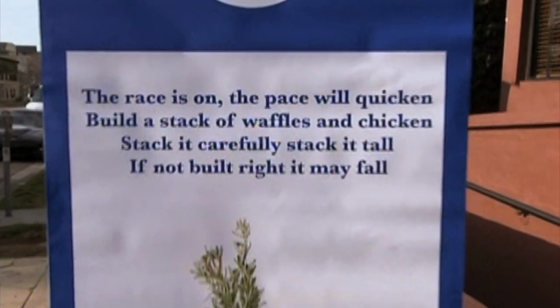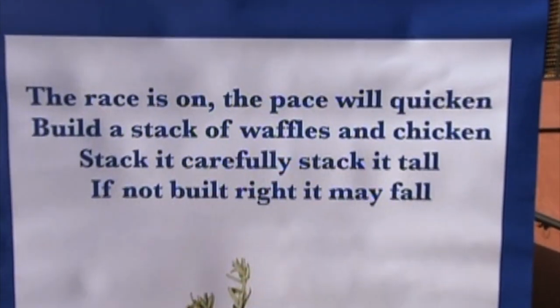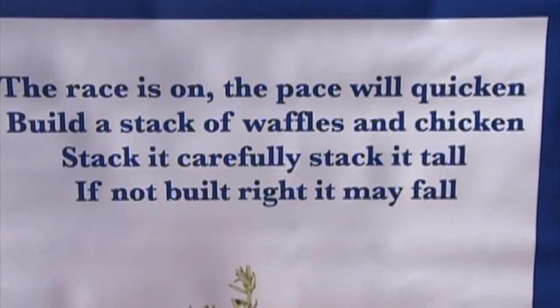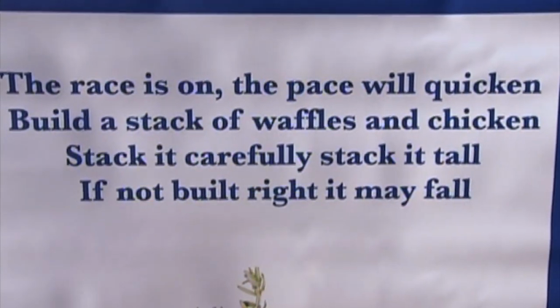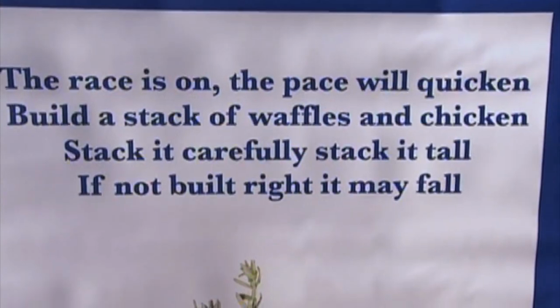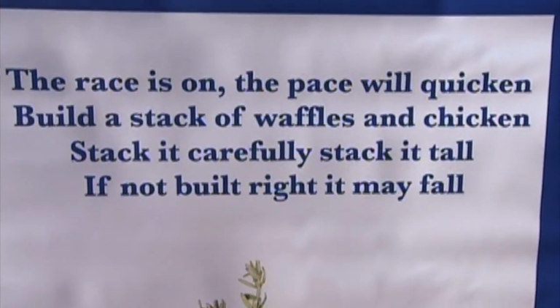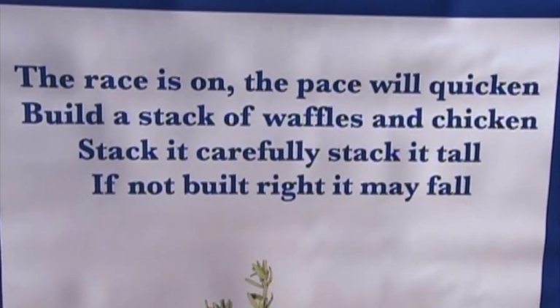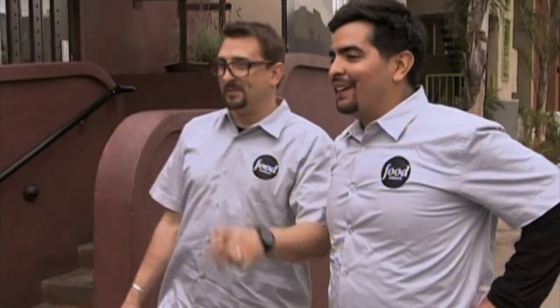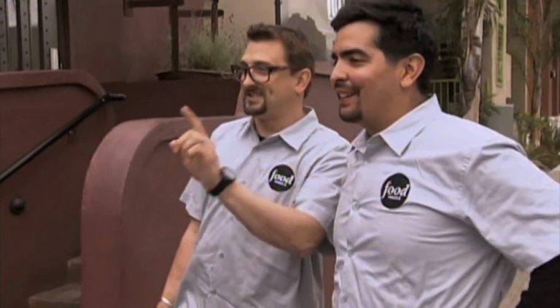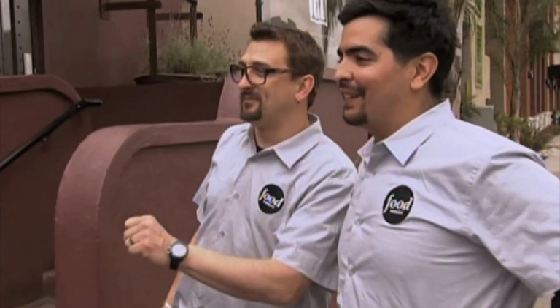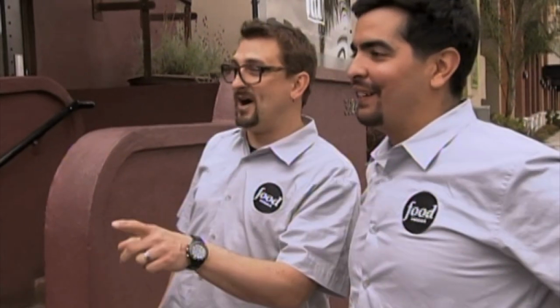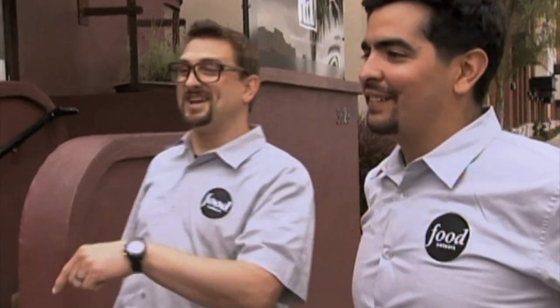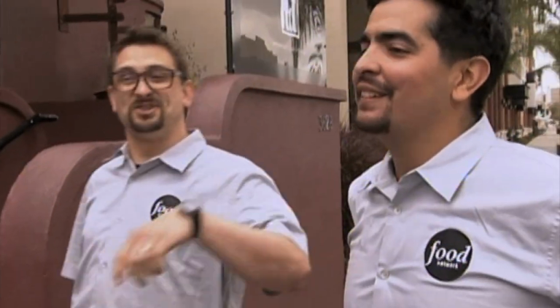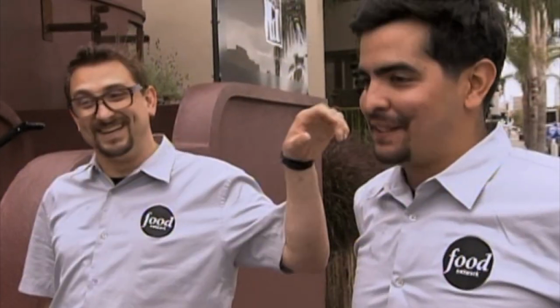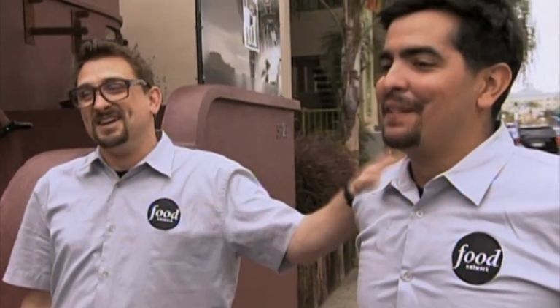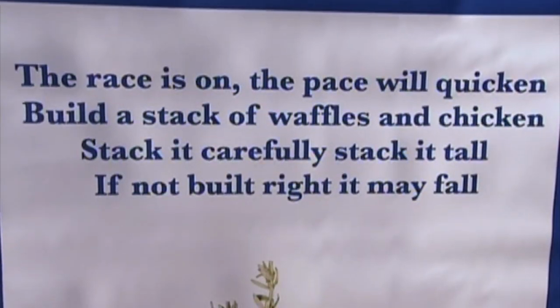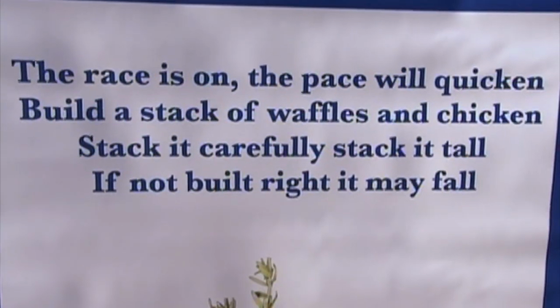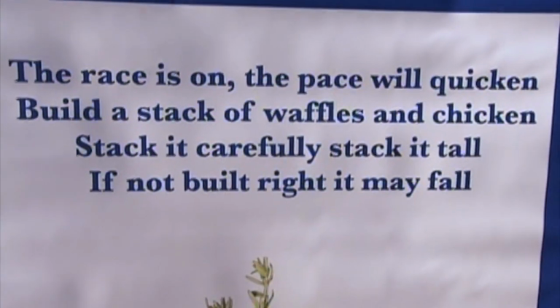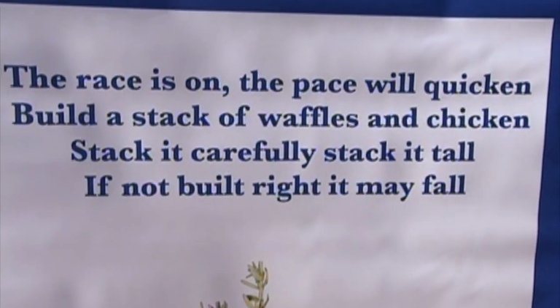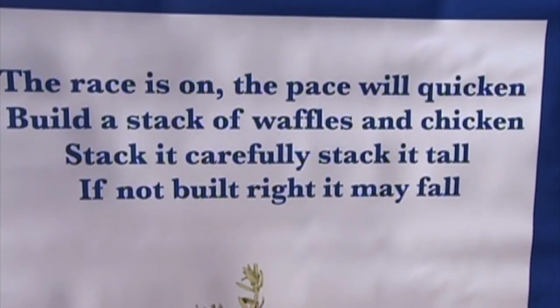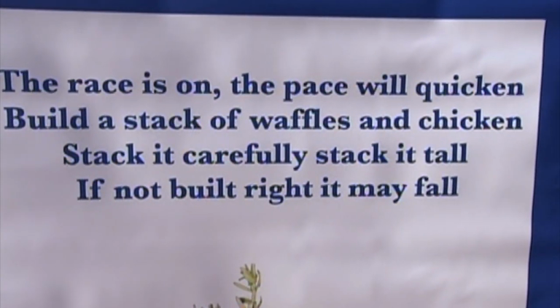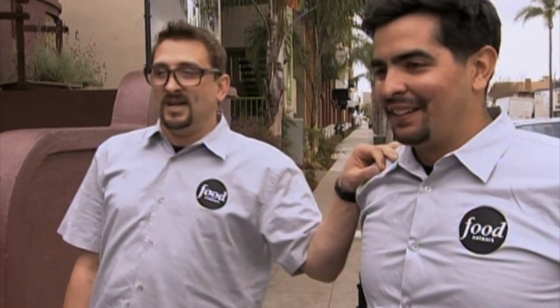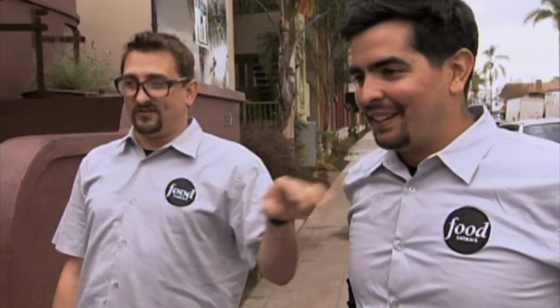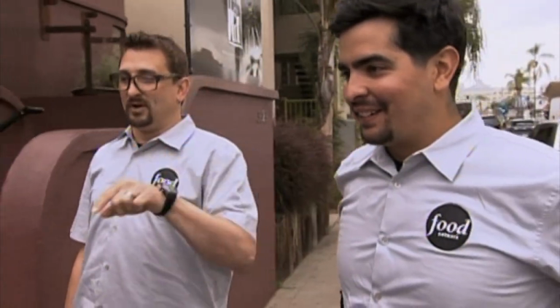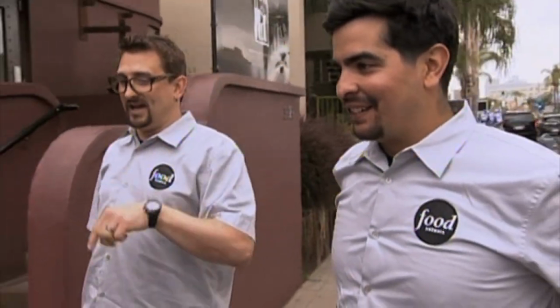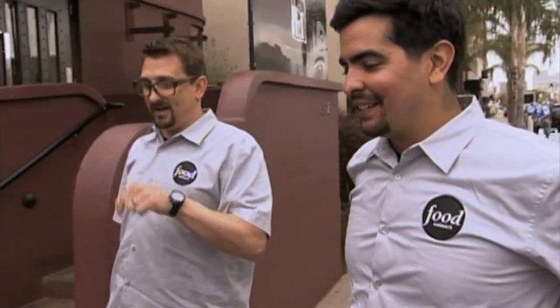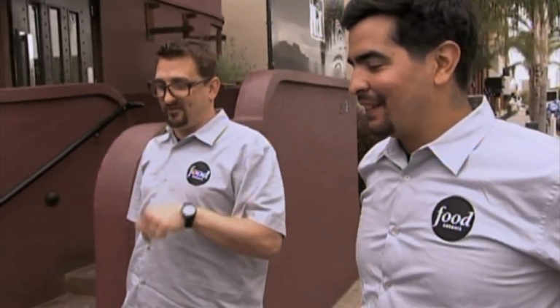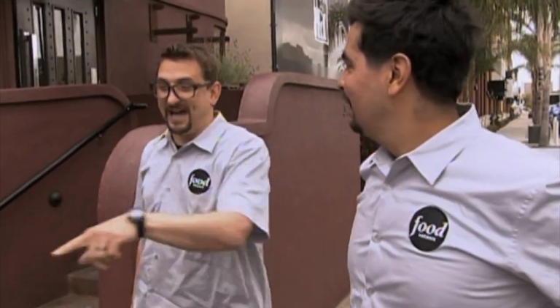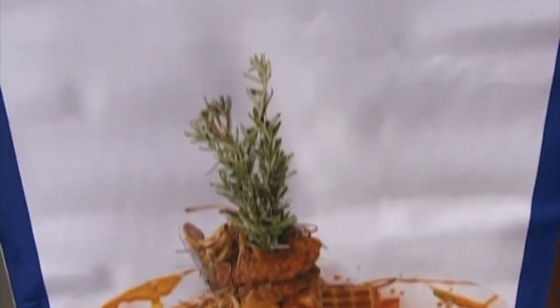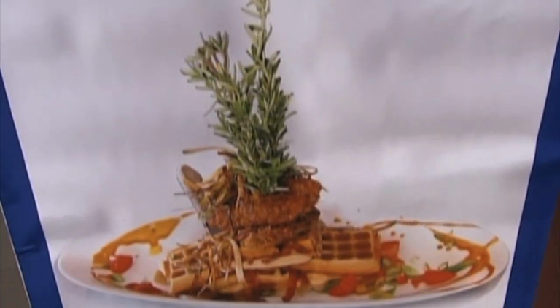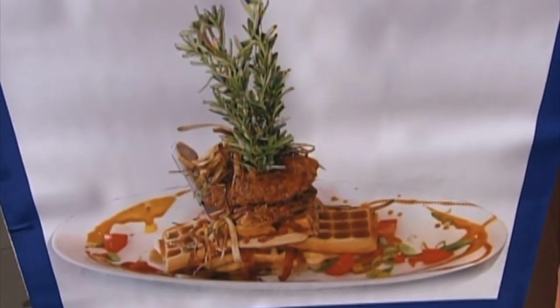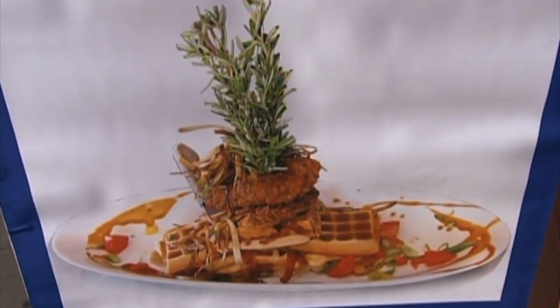The race is on, the pace will quicken. Build a stack of waffles and chicken. Stack it carefully, stack it tall. If not built right, it may fall.